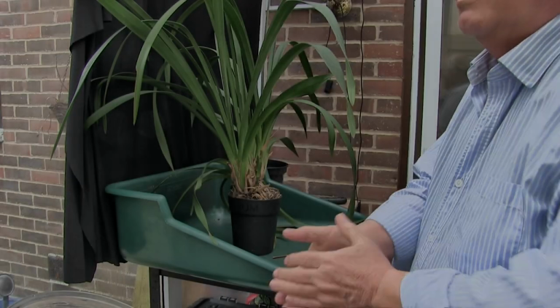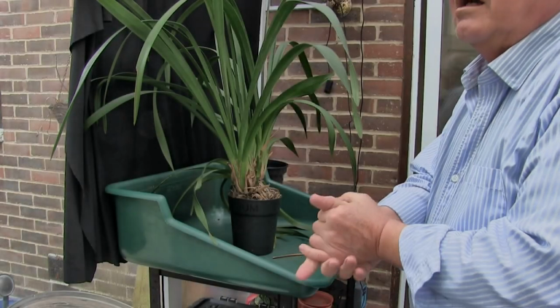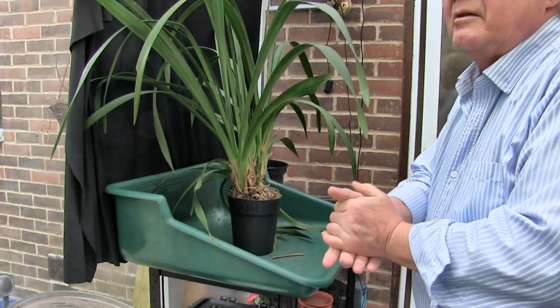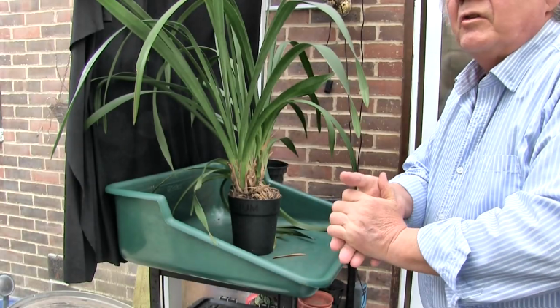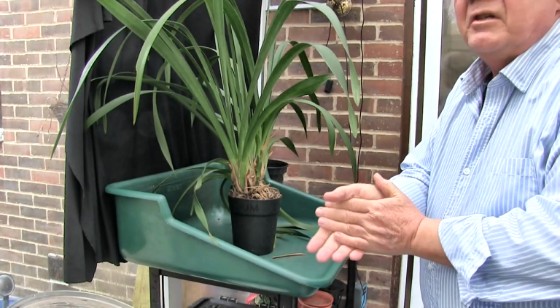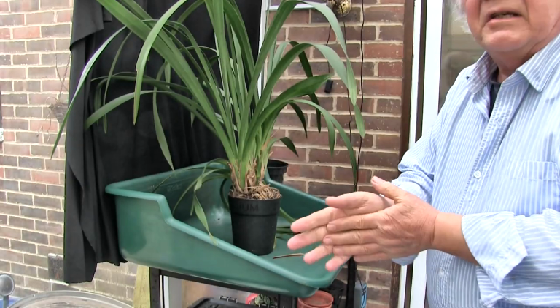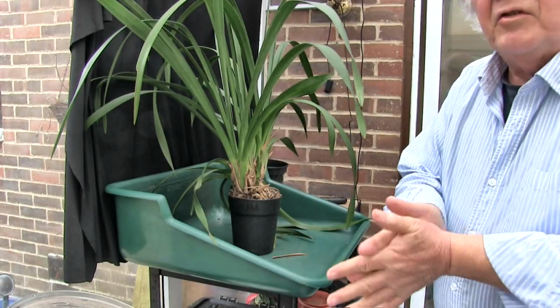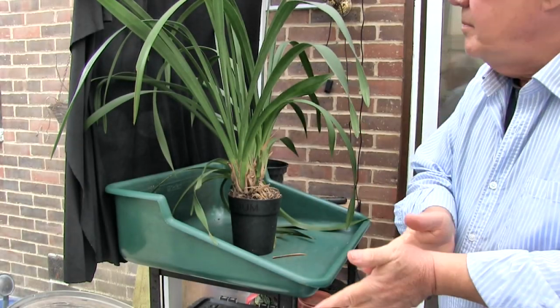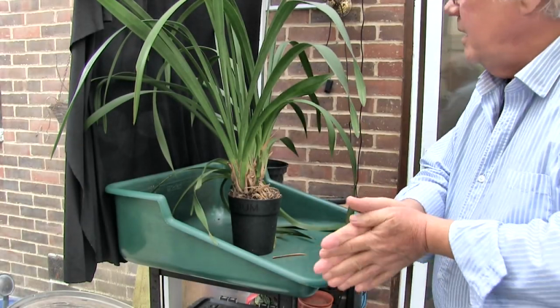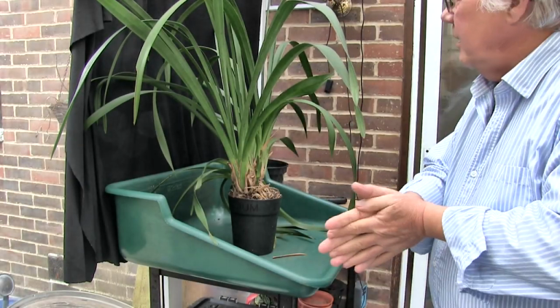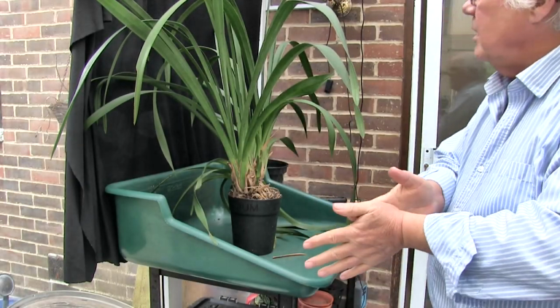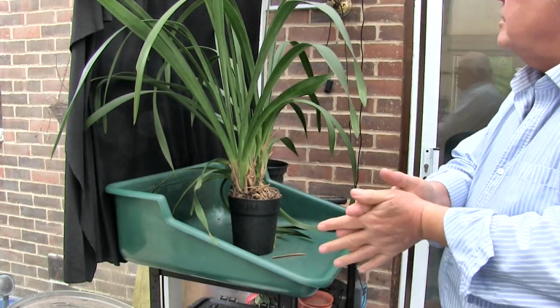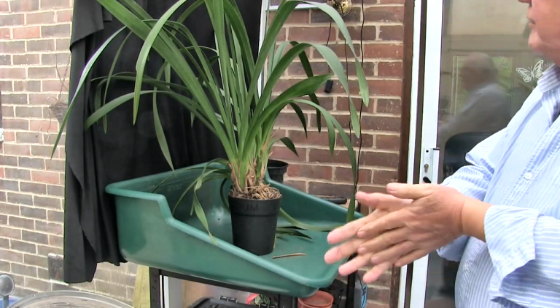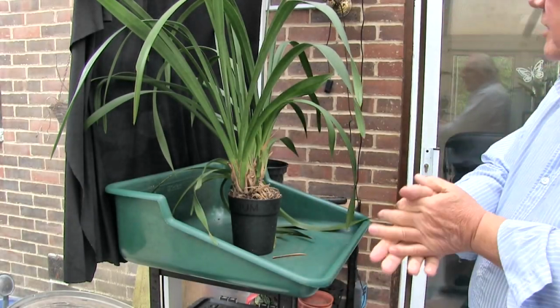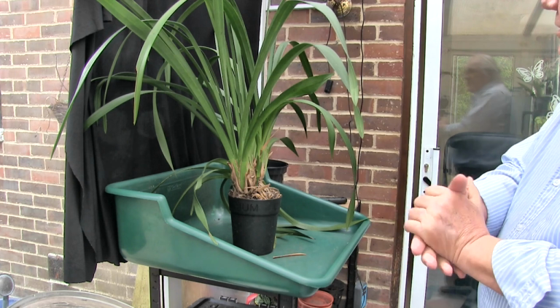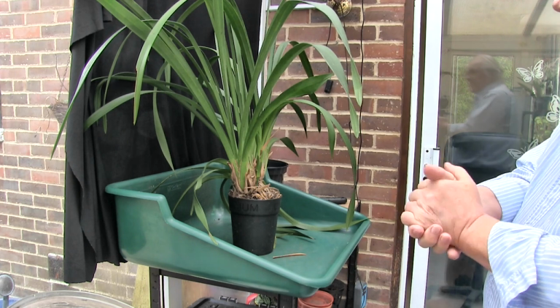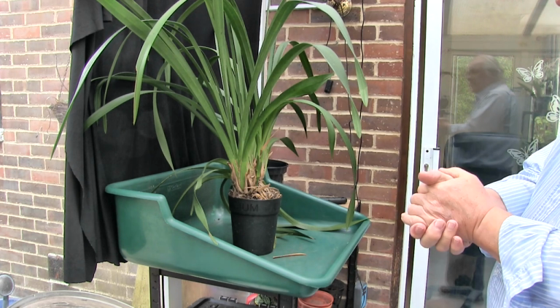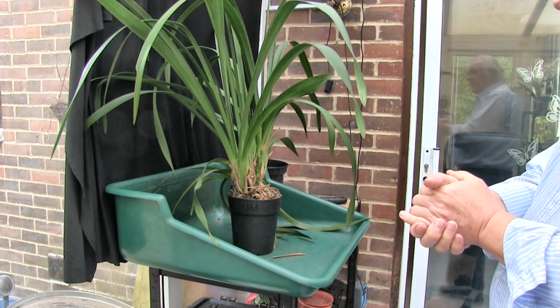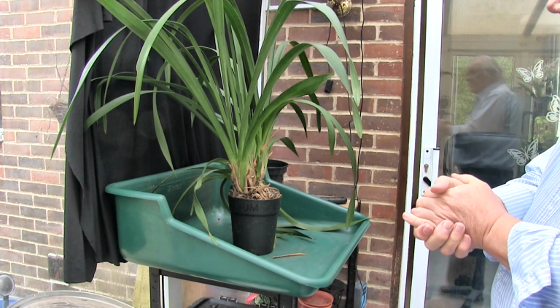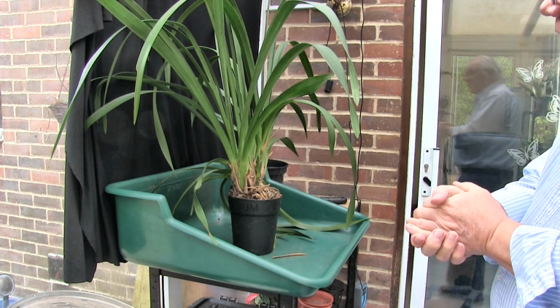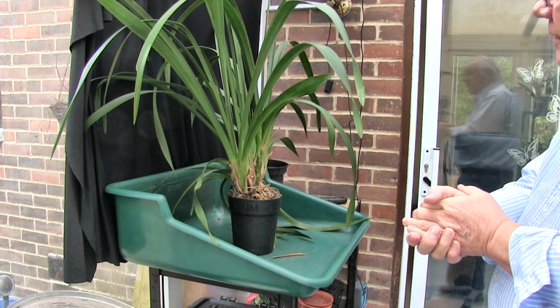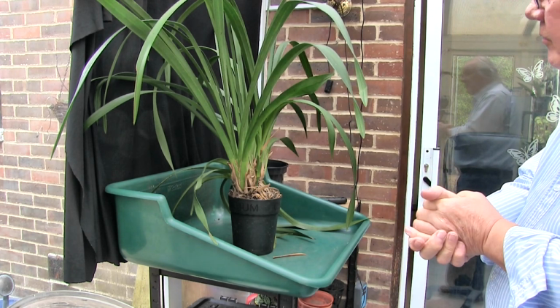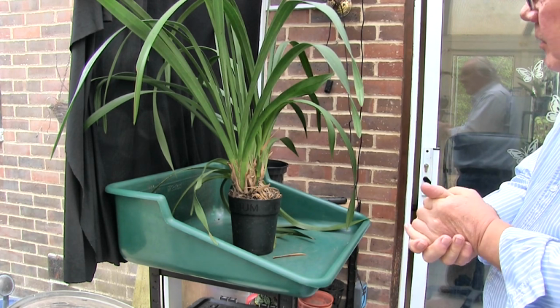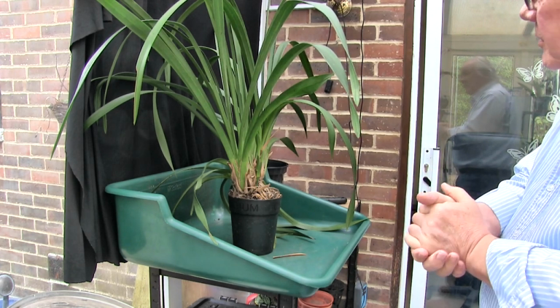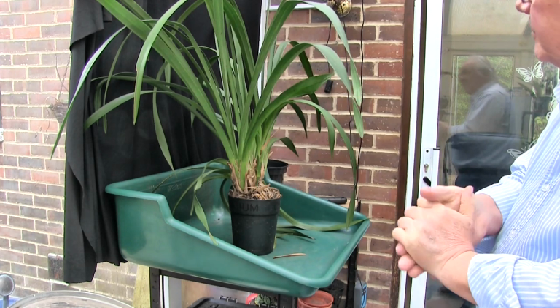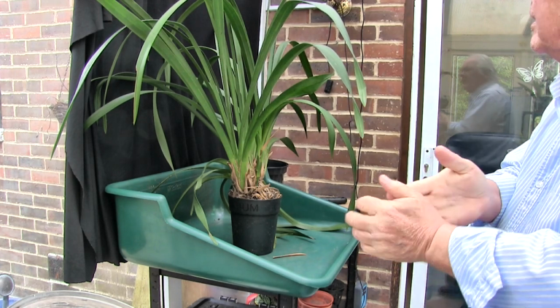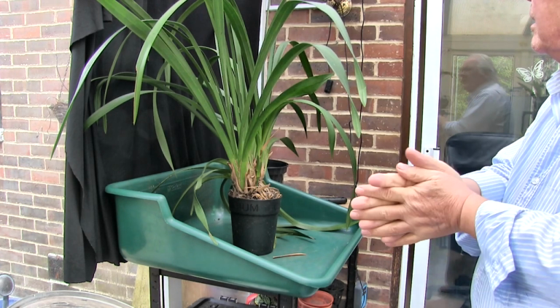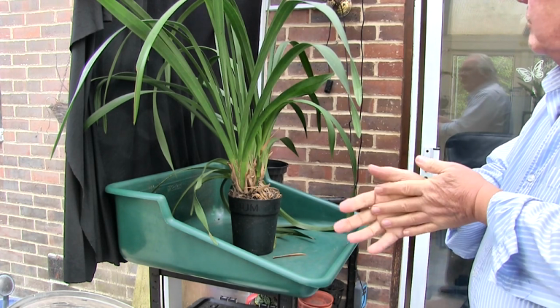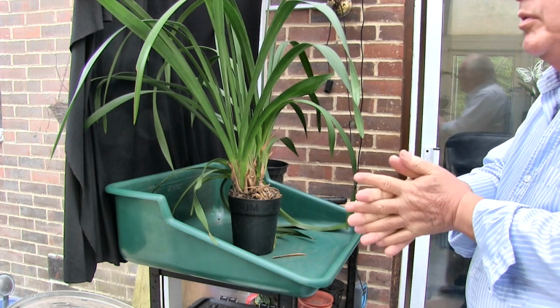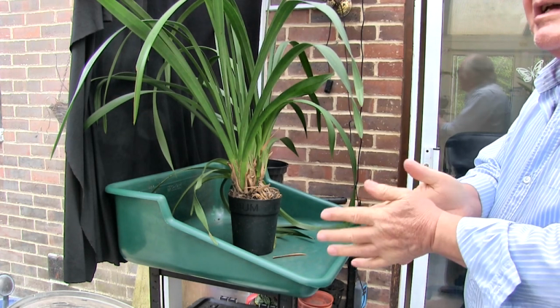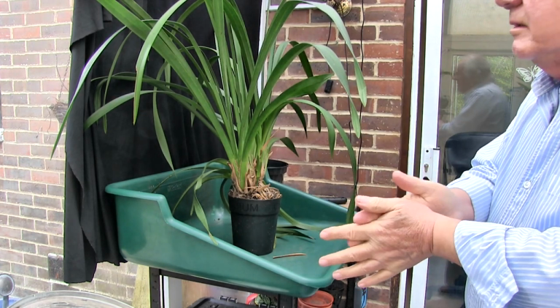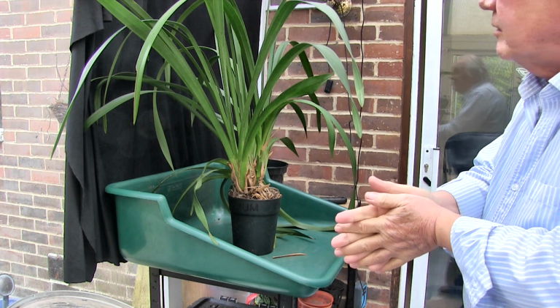Hi, this is Roger, thanks for dropping by. I can safely say this is the biggest orchid I've ever re-potted, sorry.